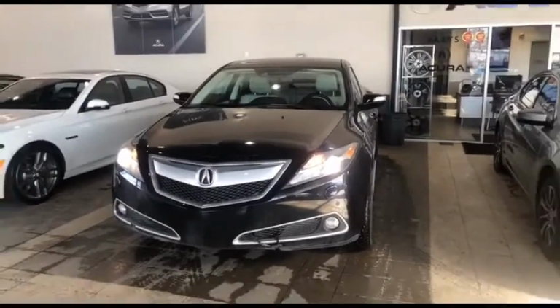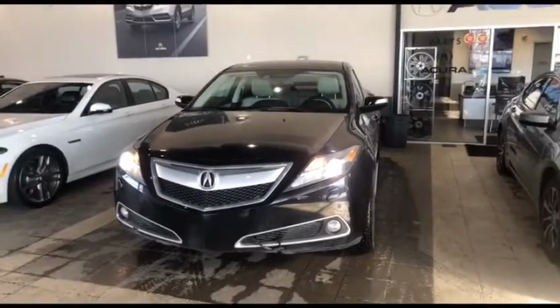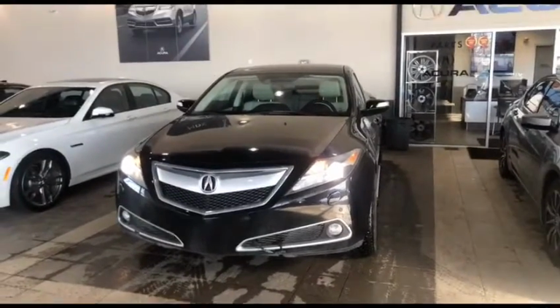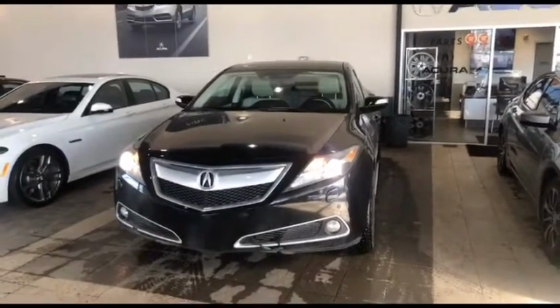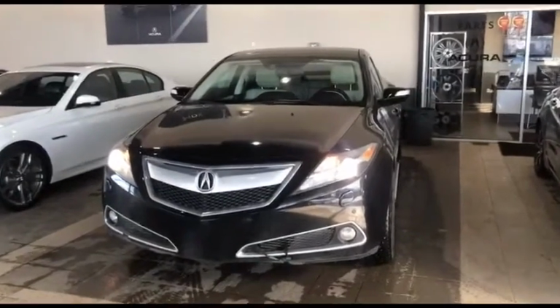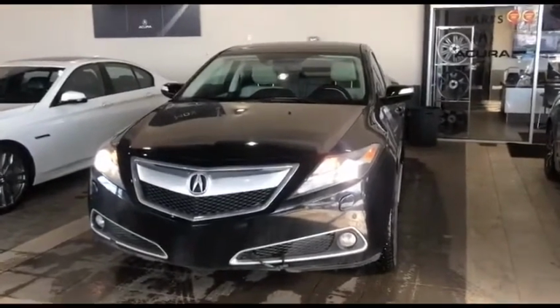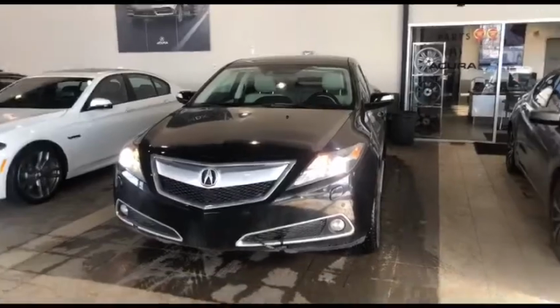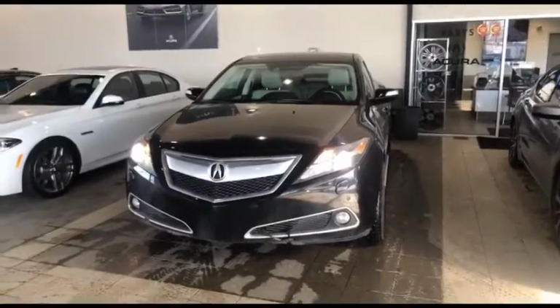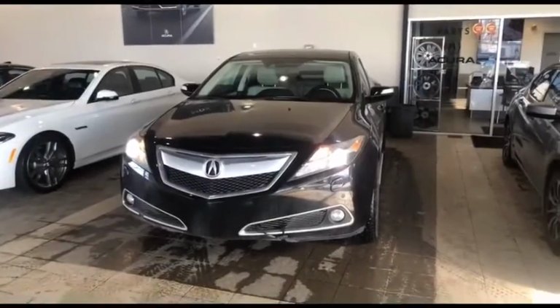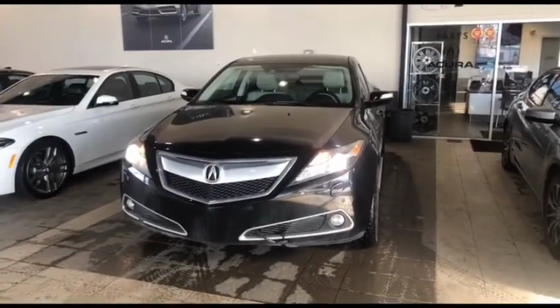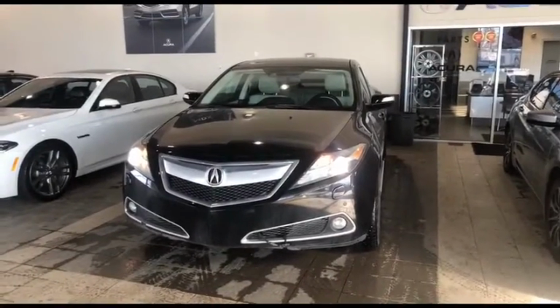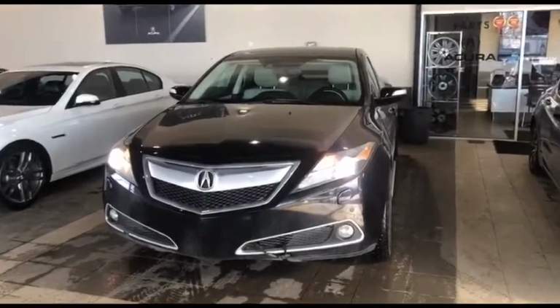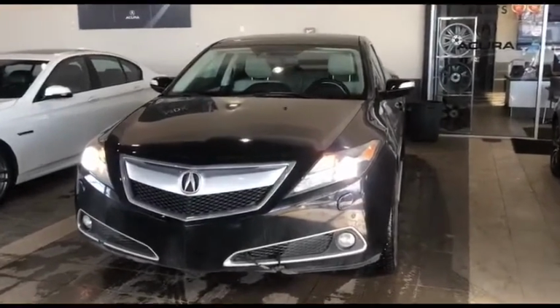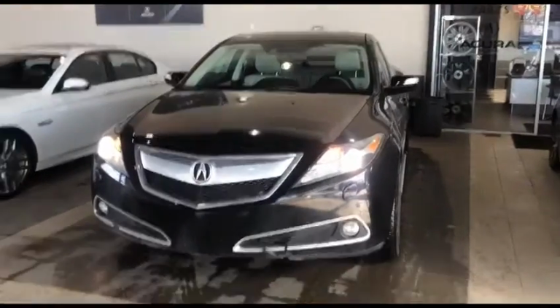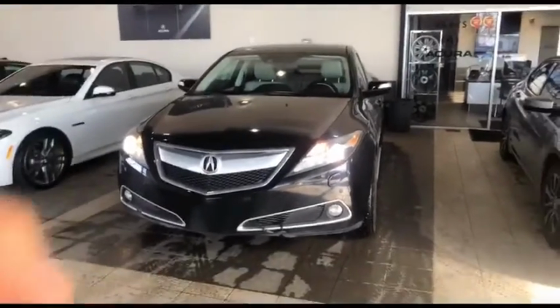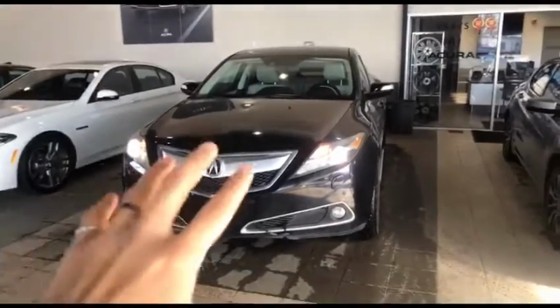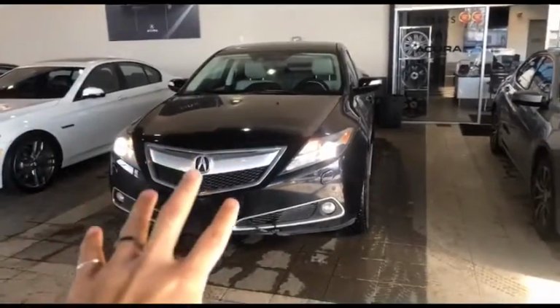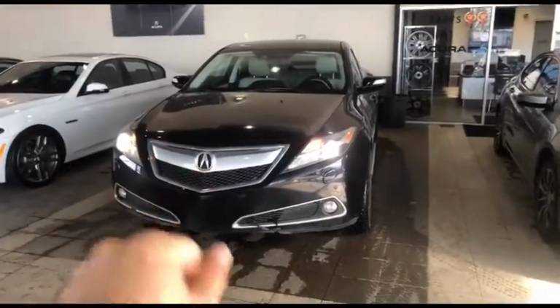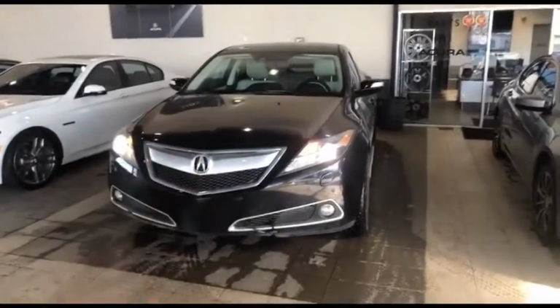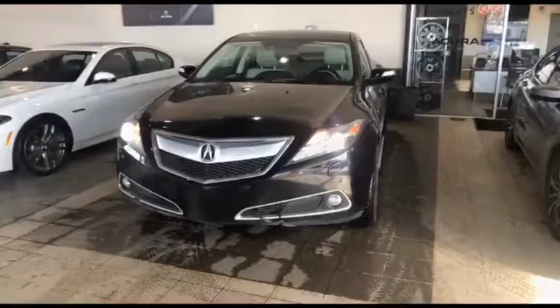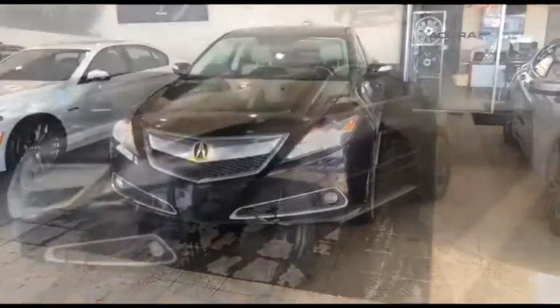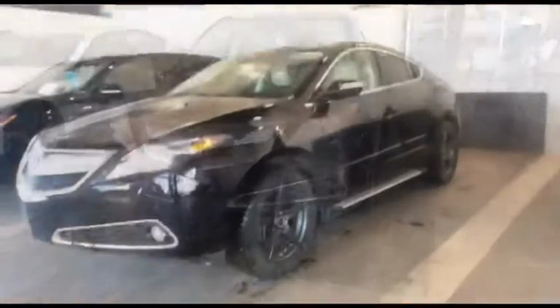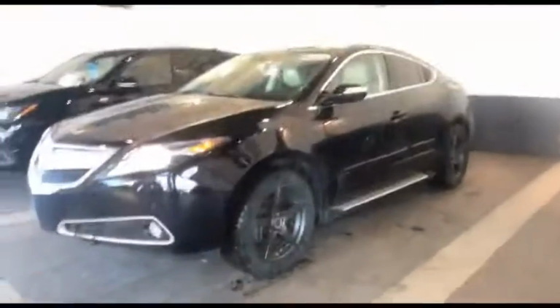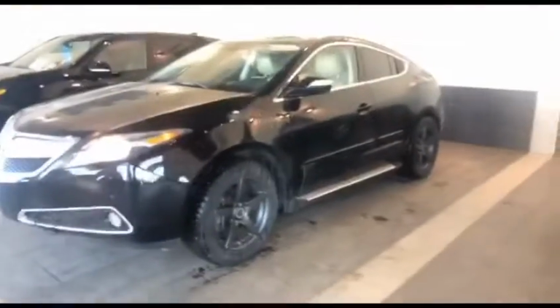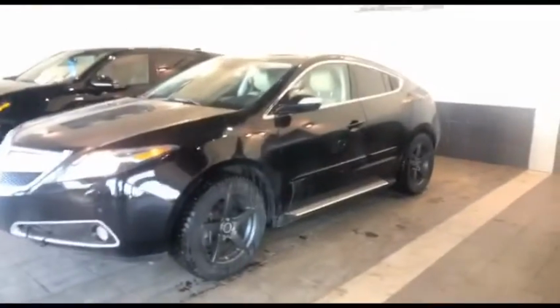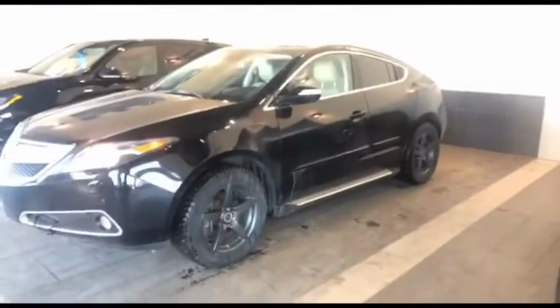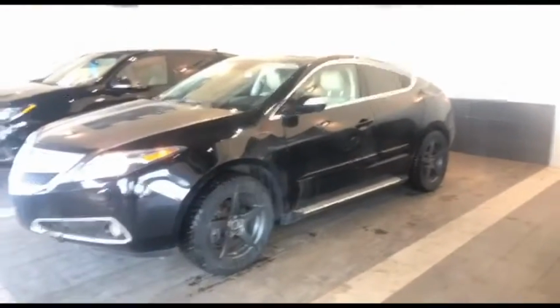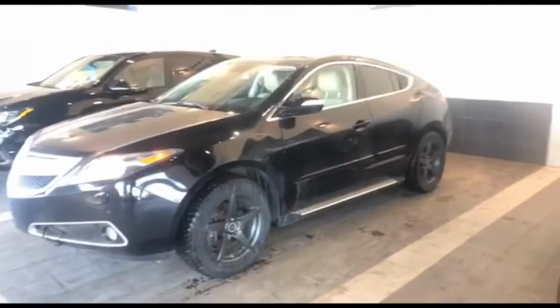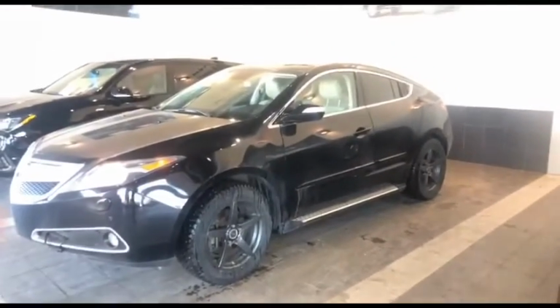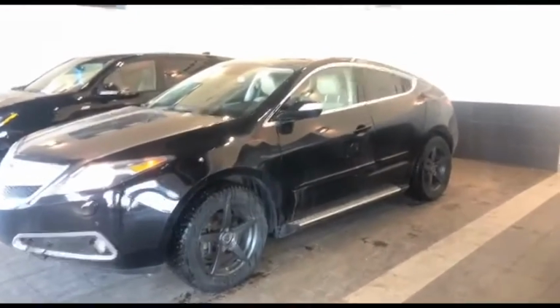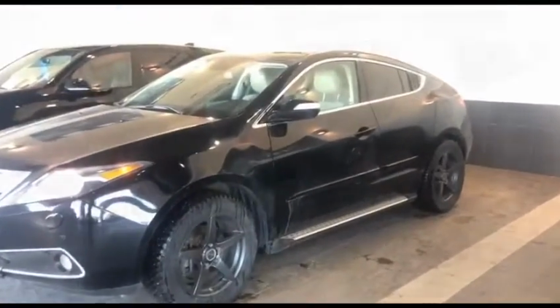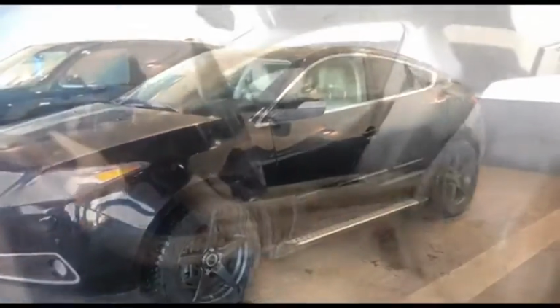Here we have the 2013 Acura ZDX. As you can see, it has LED headlights as well as this Pentagon grille — looks really nice. You can see this beautiful mid-size SUV has an amazing aggressive look to it.